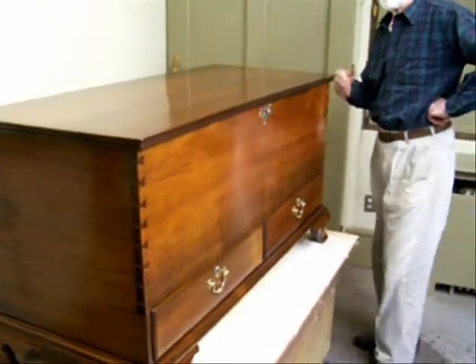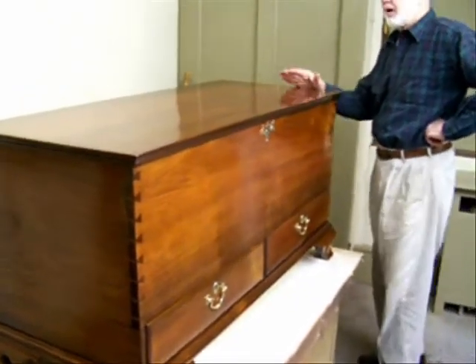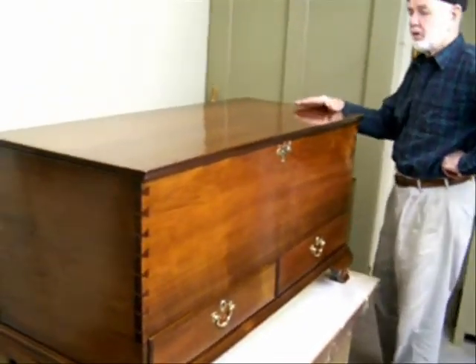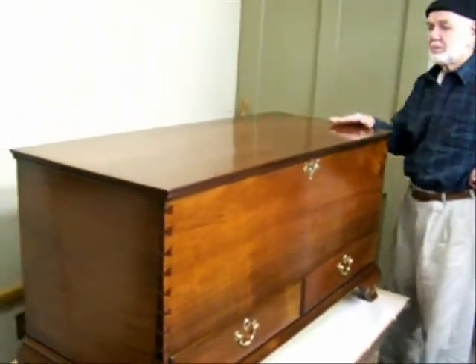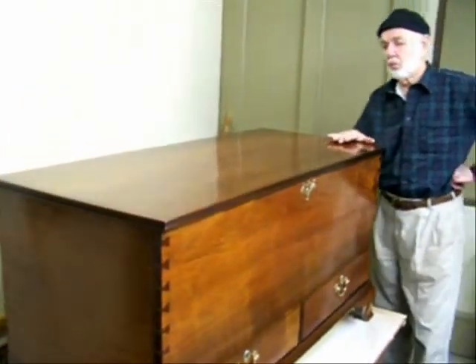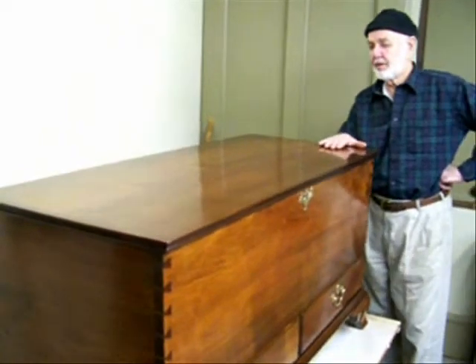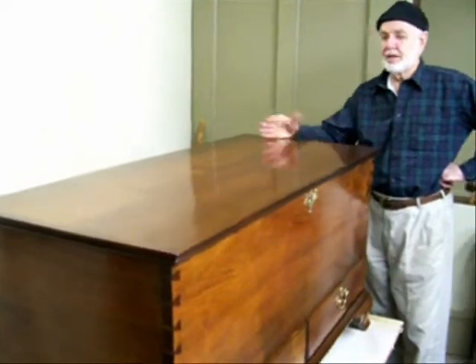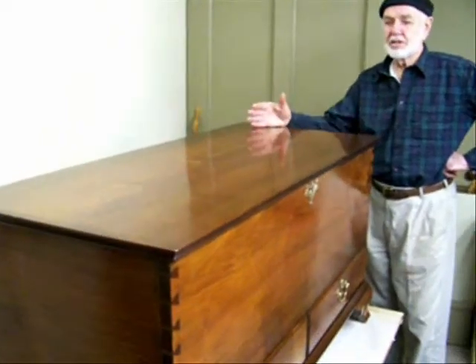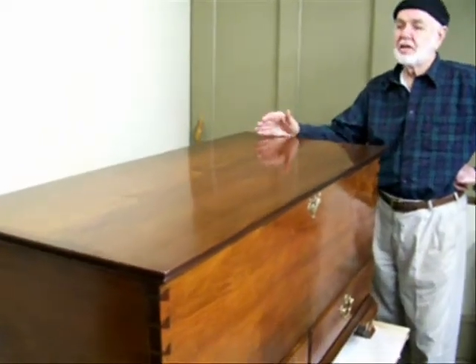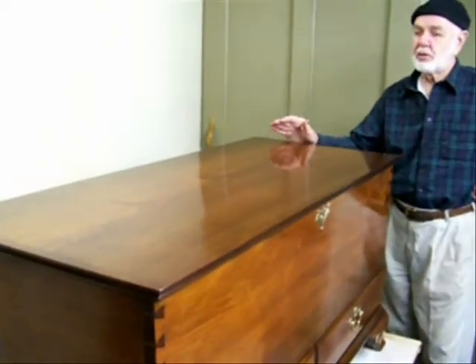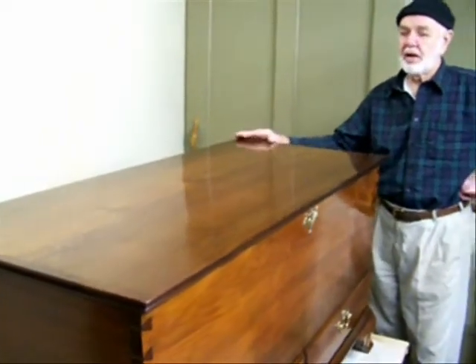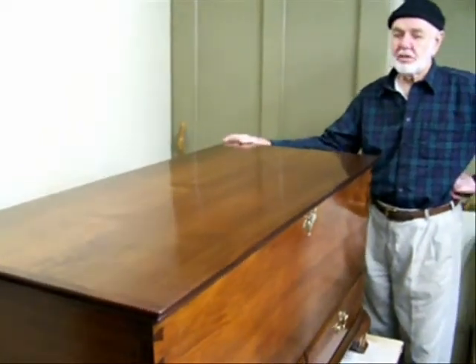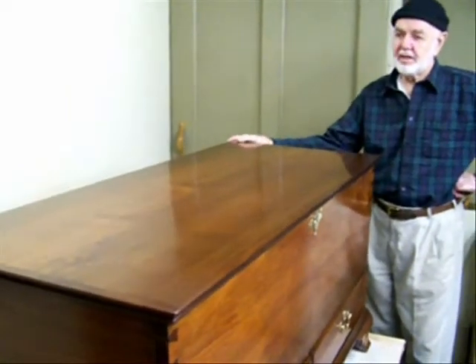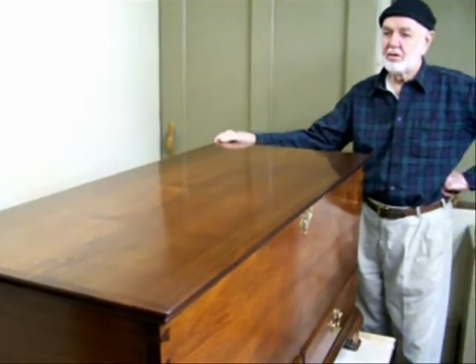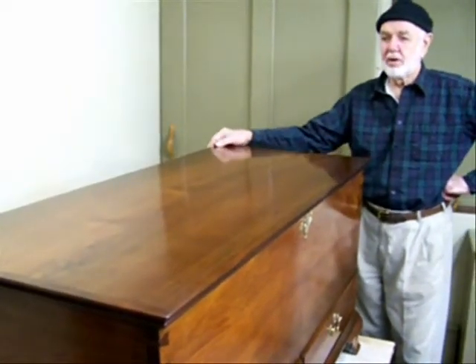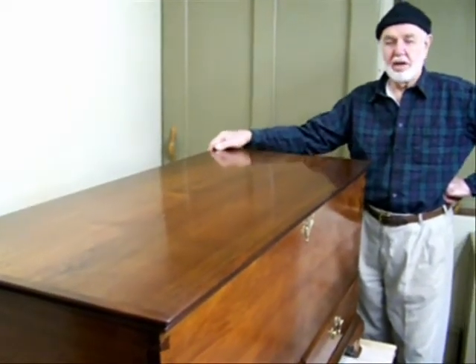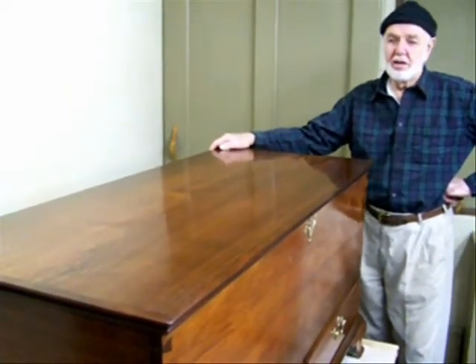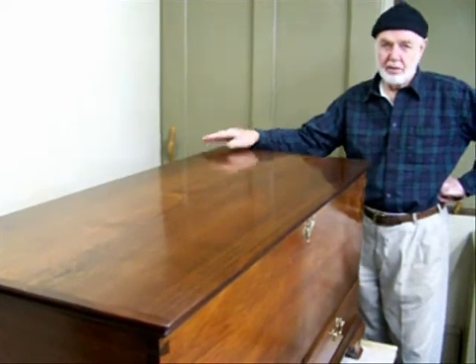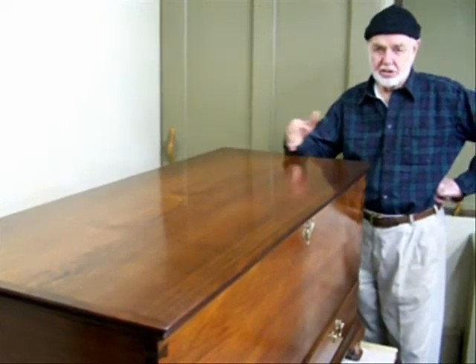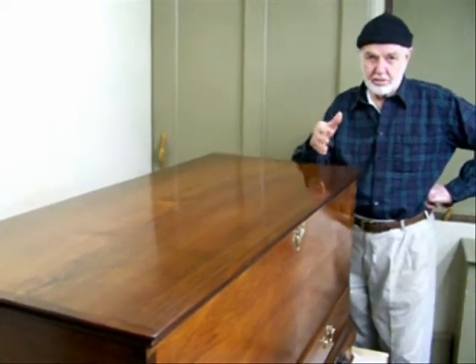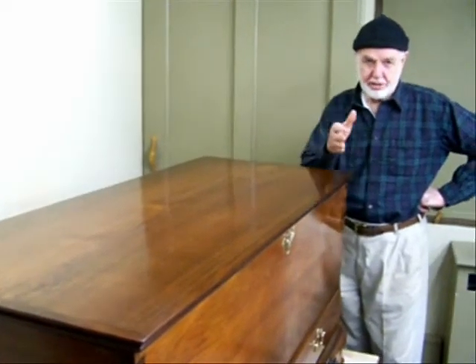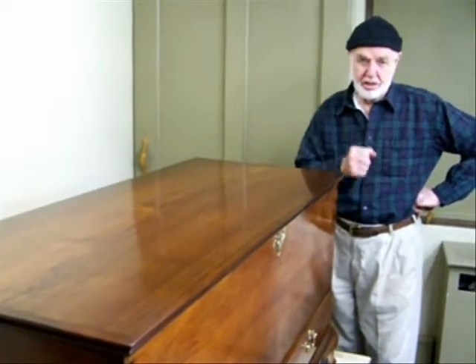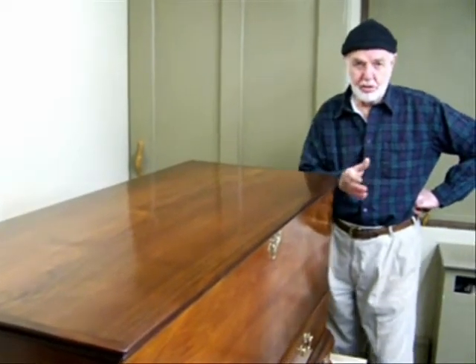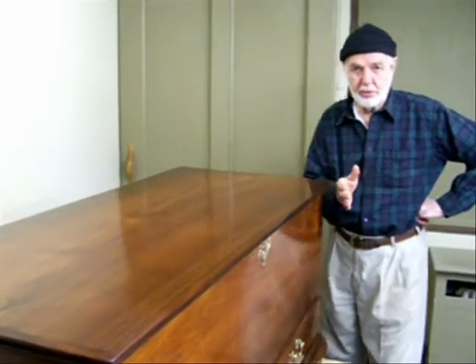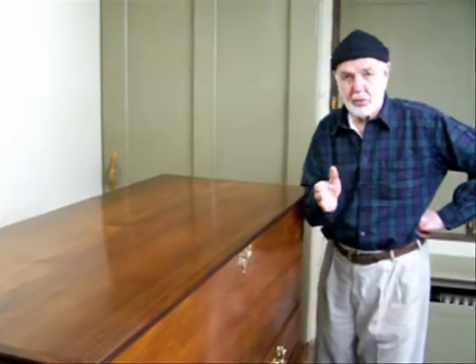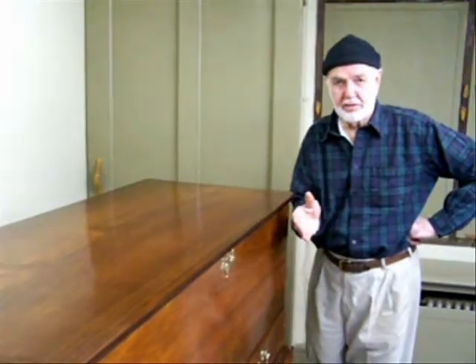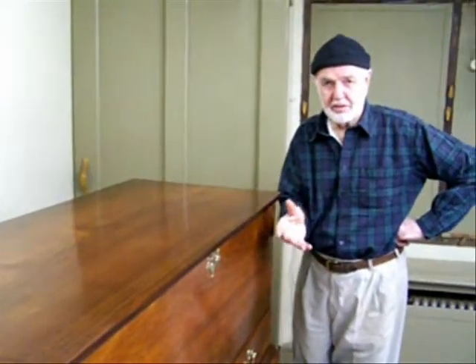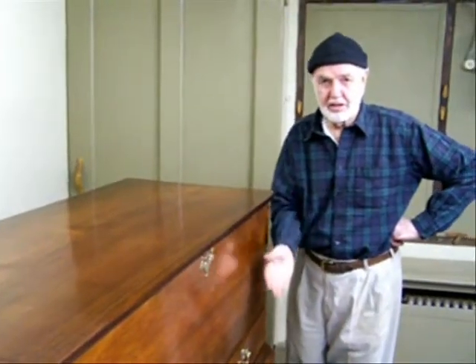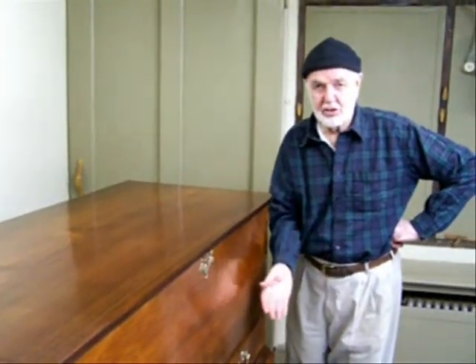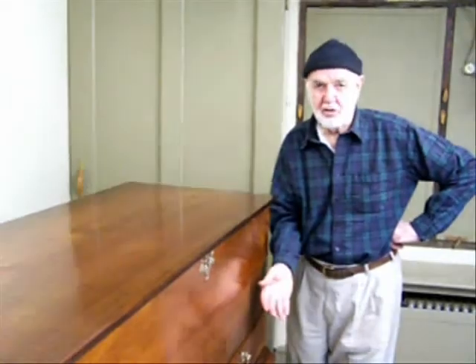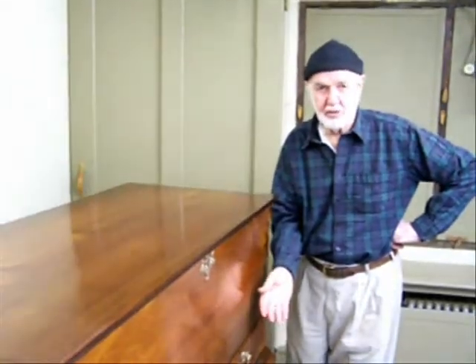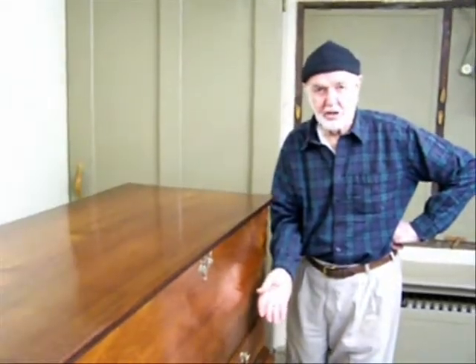The top was warped and twisted and required a lot of work to get it down to where it is now. I would like to show you some pictures that we took when we were working on this piece that shows you how it looked when we first started.